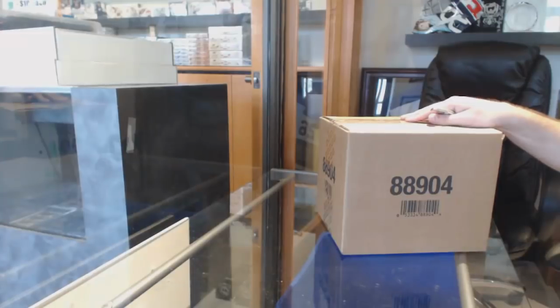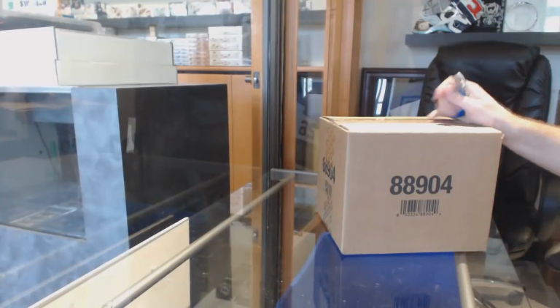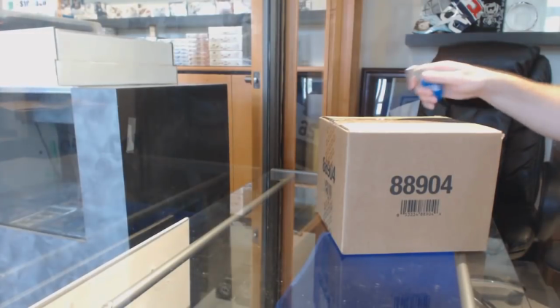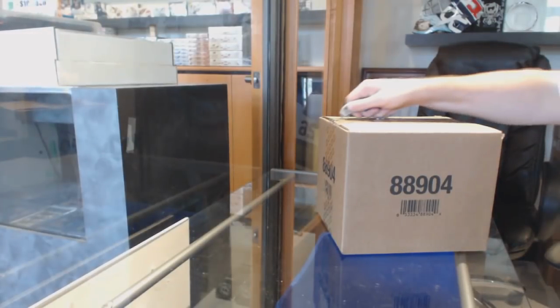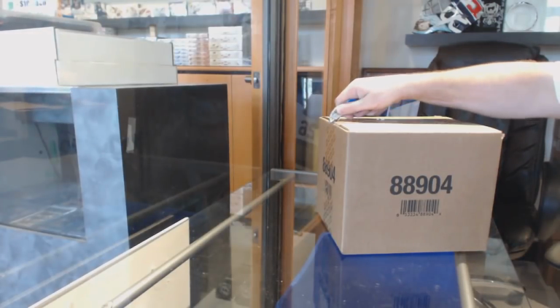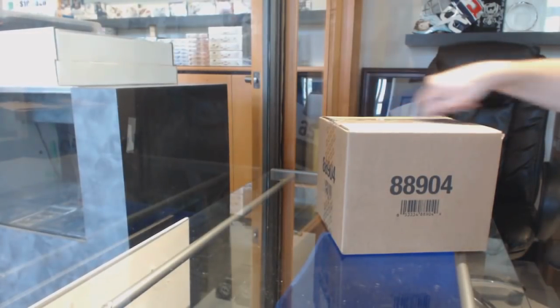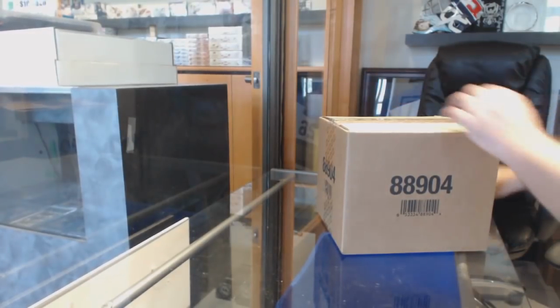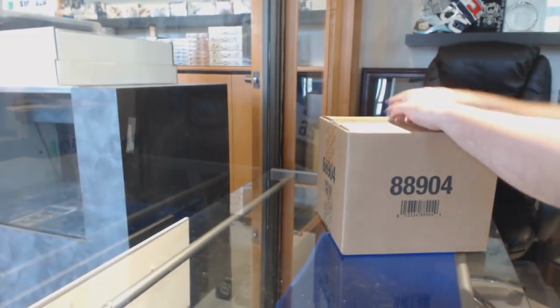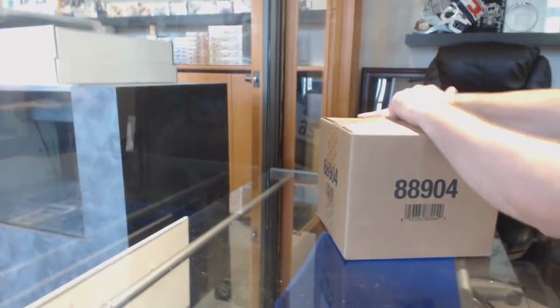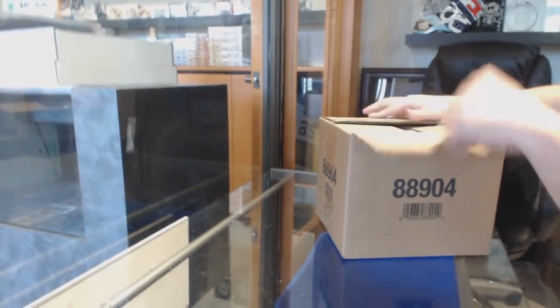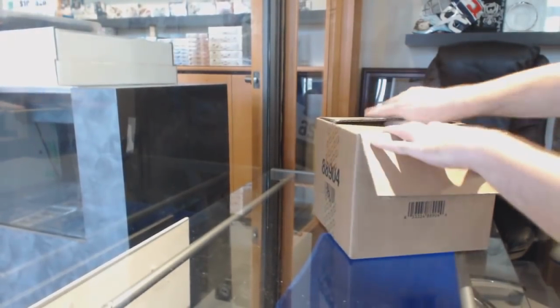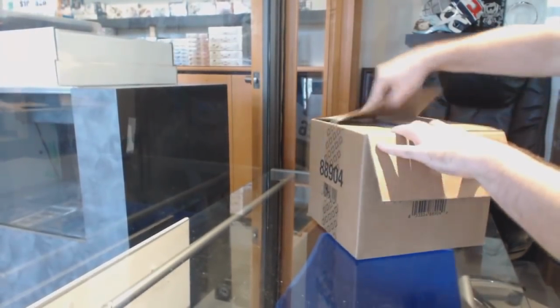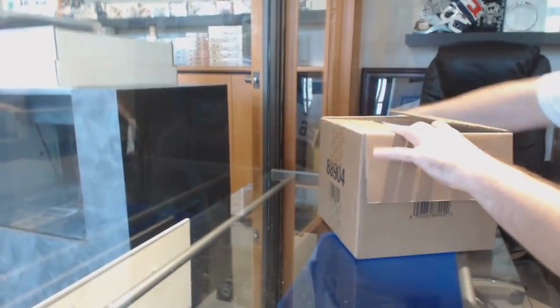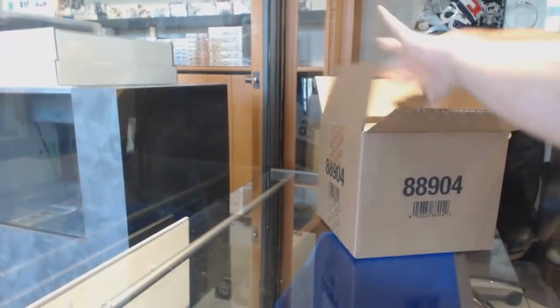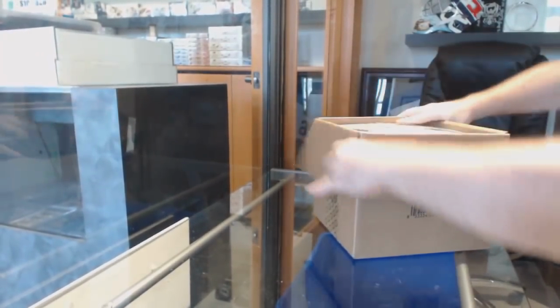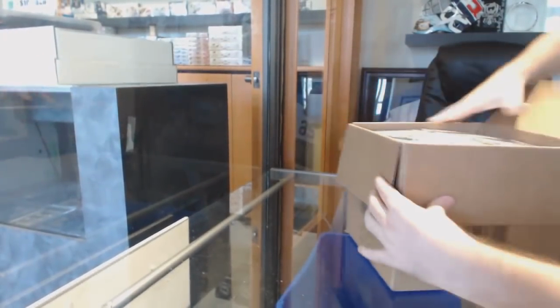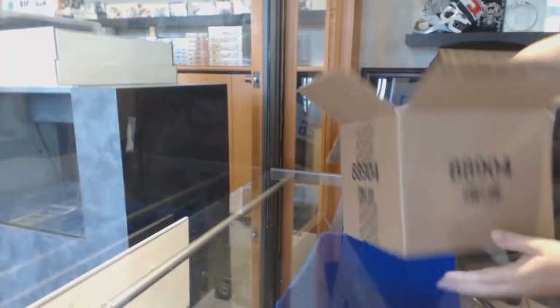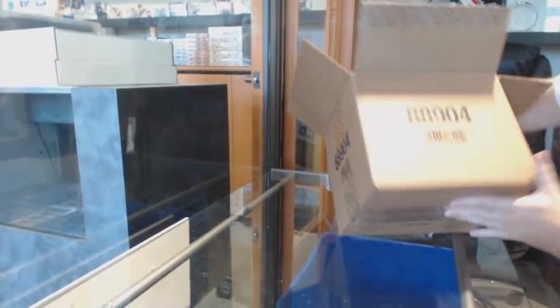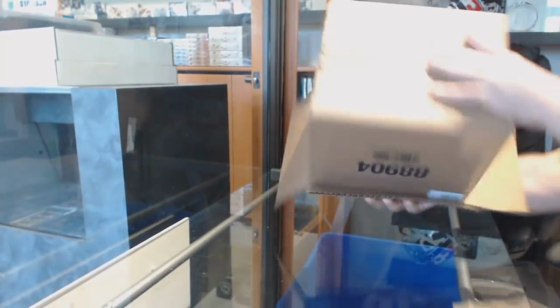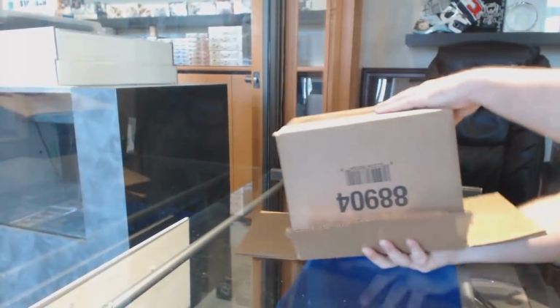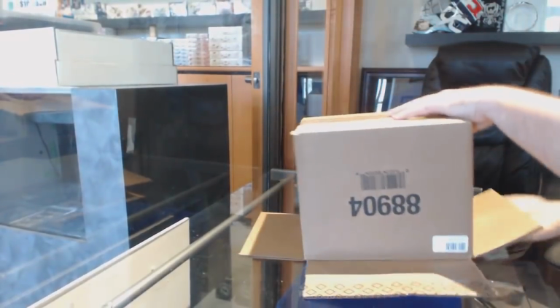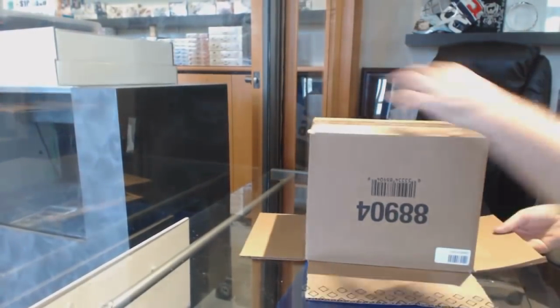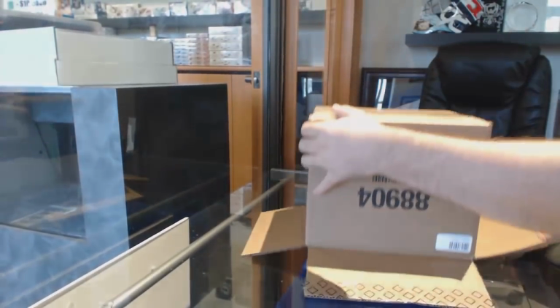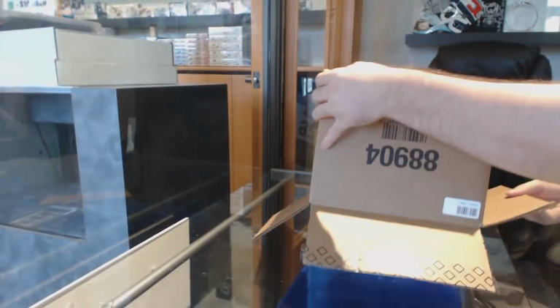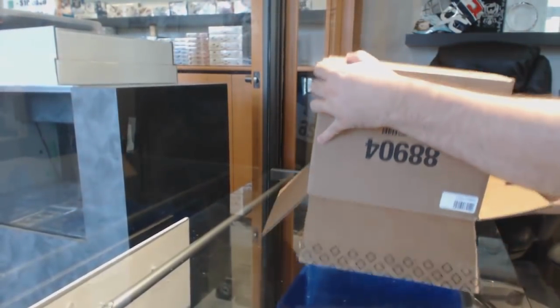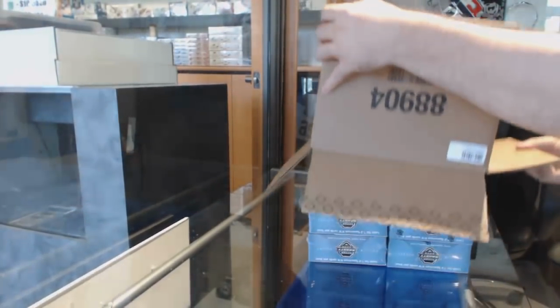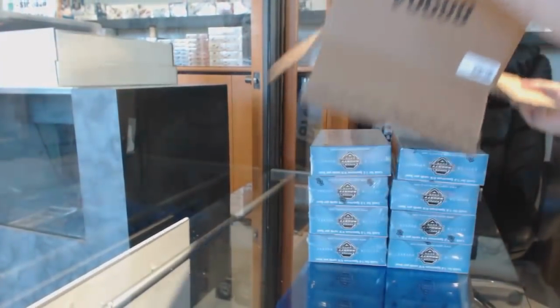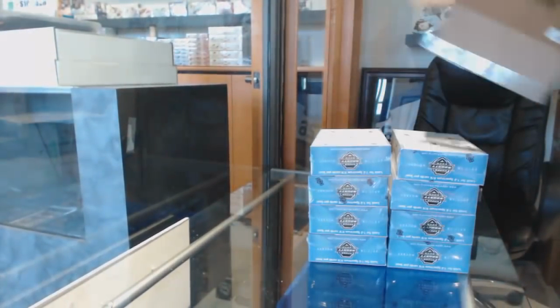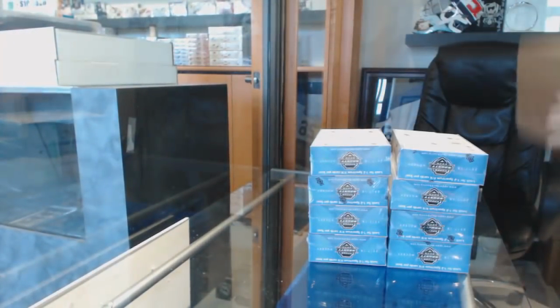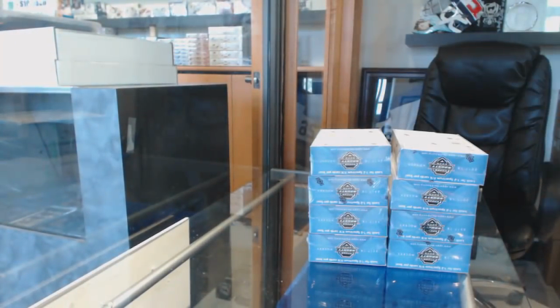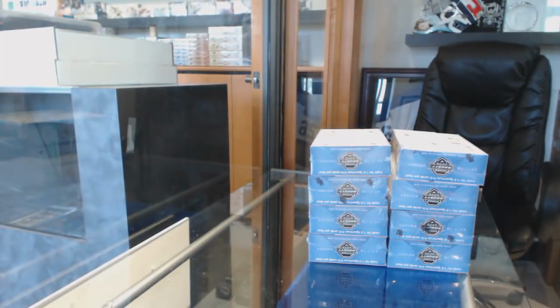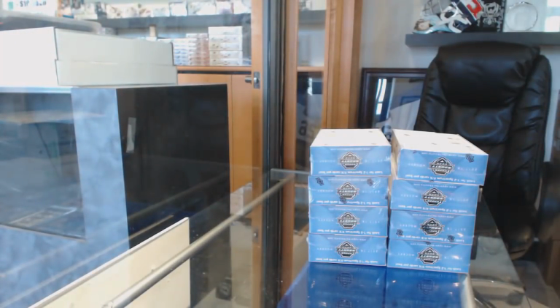Here we go, starting off CC Break number 8560. We have the SPA 8 box case. The start of the carnage.